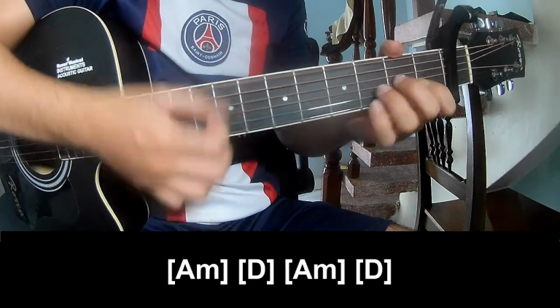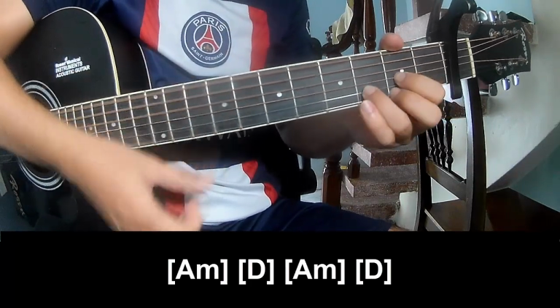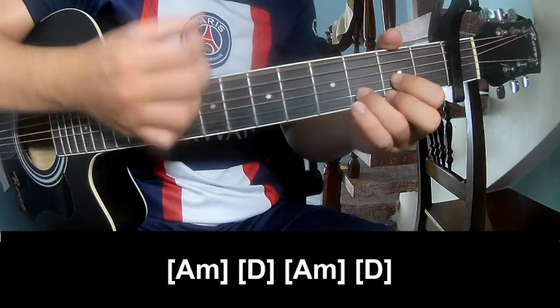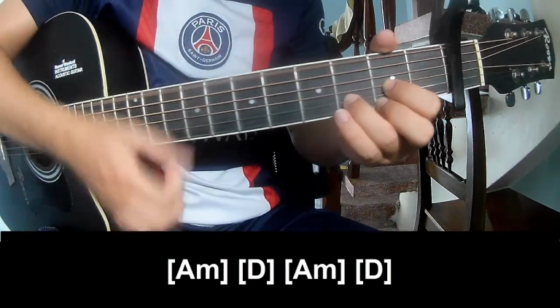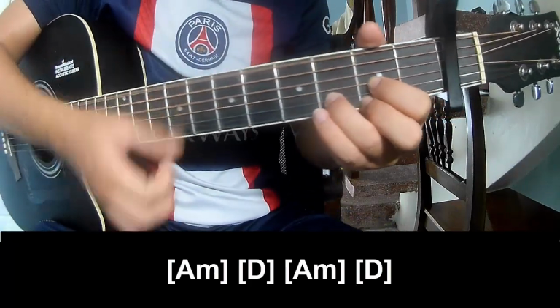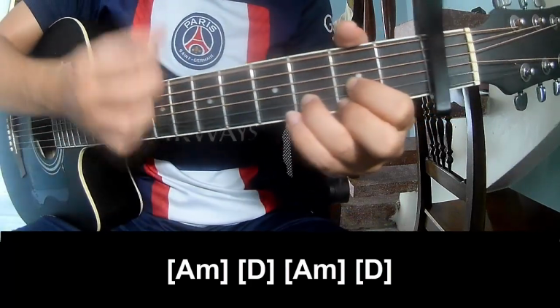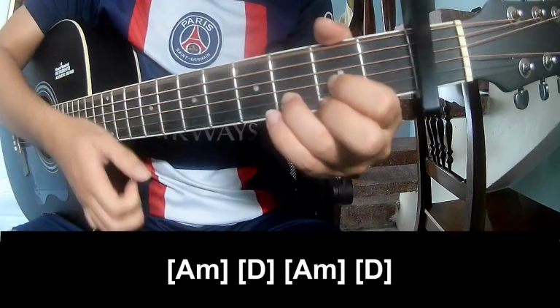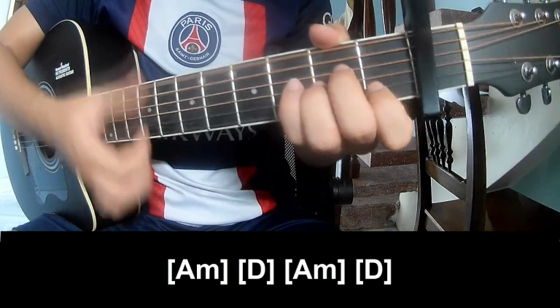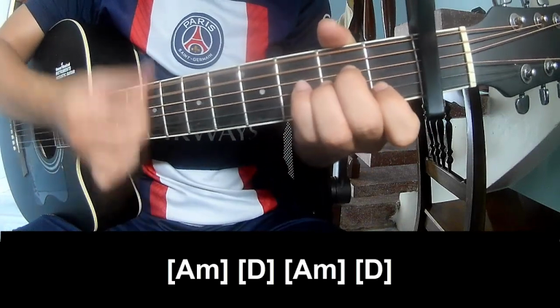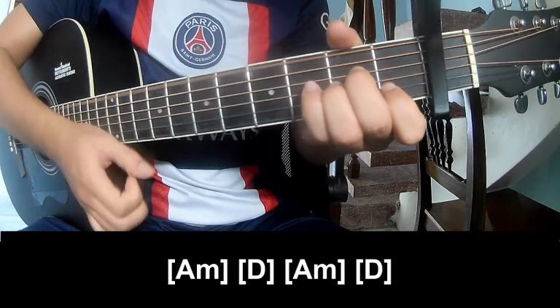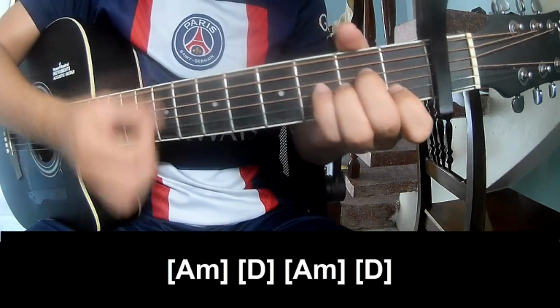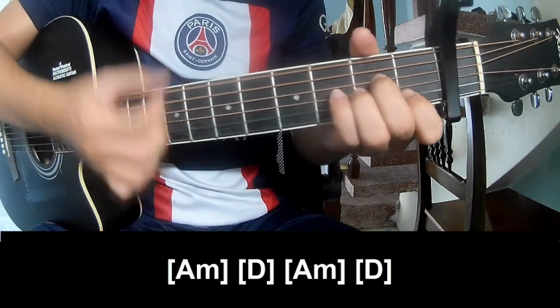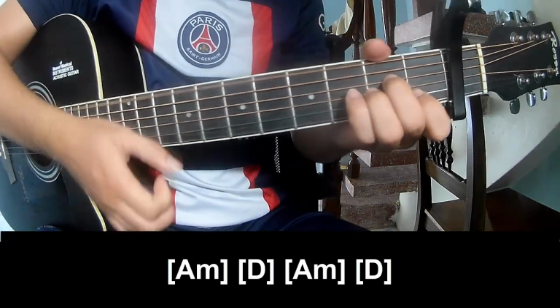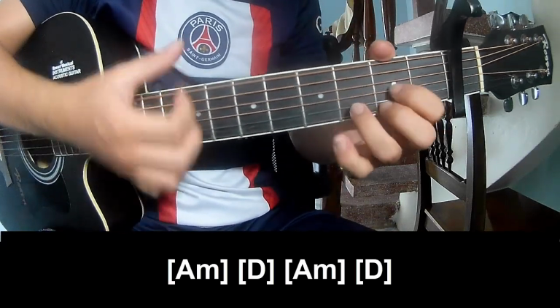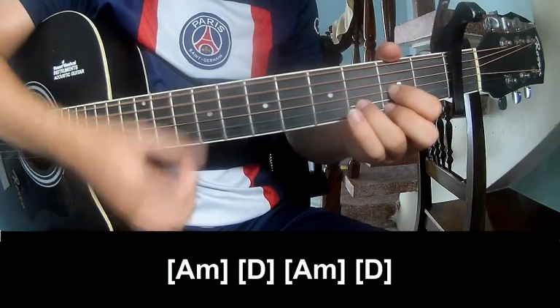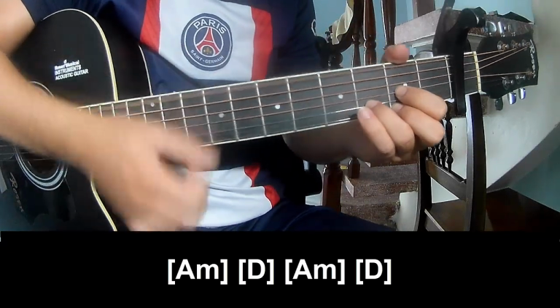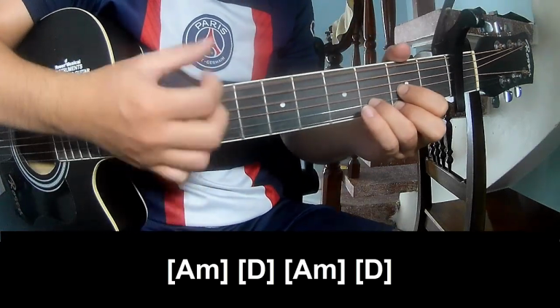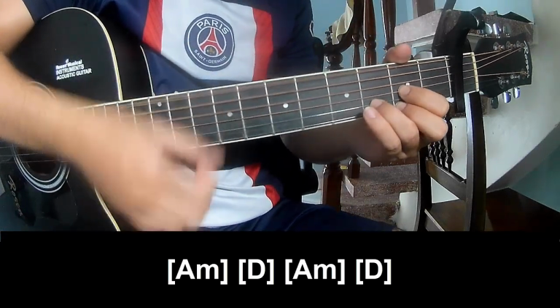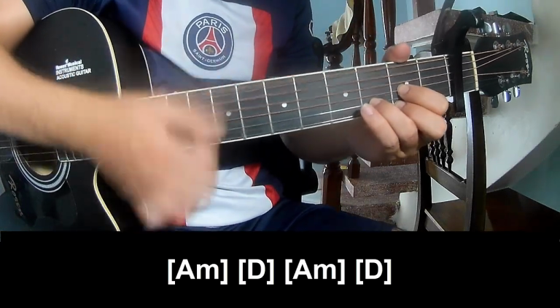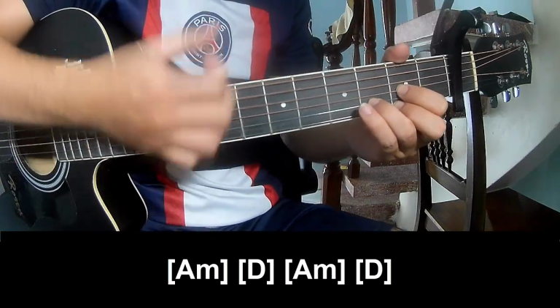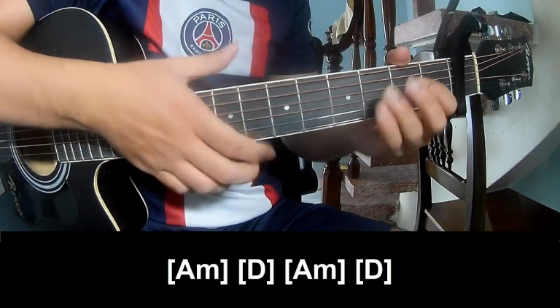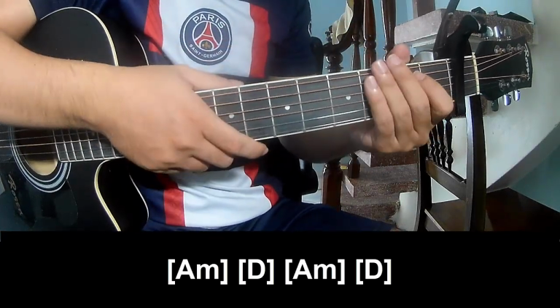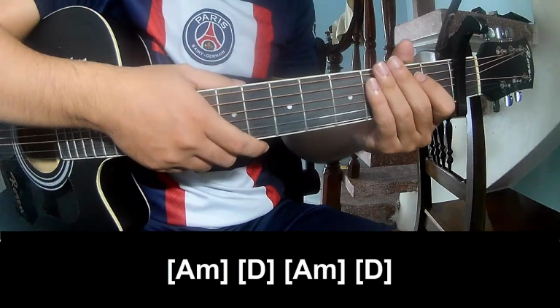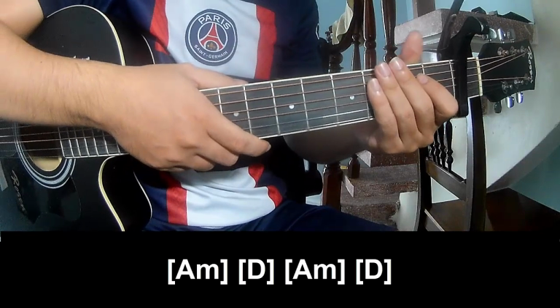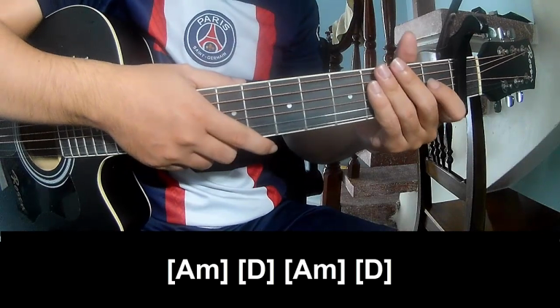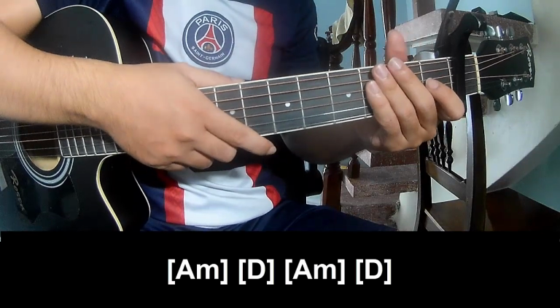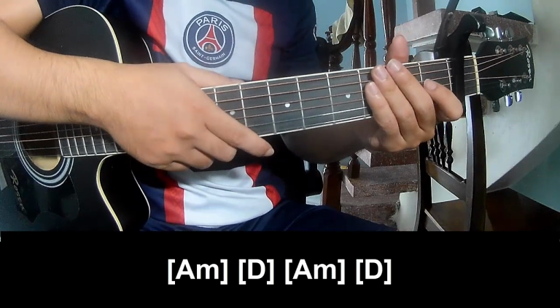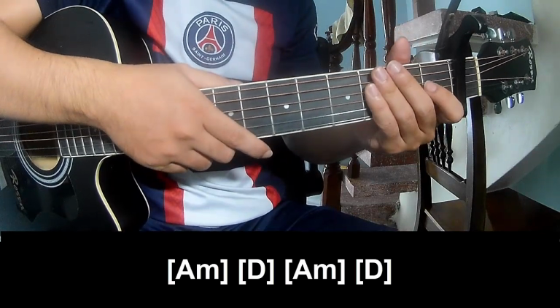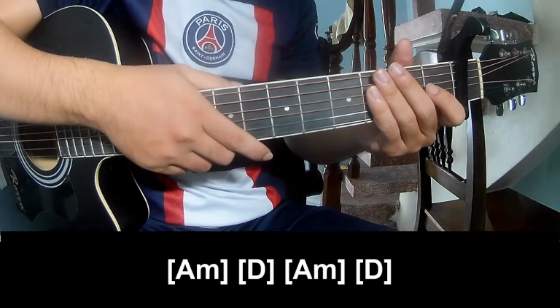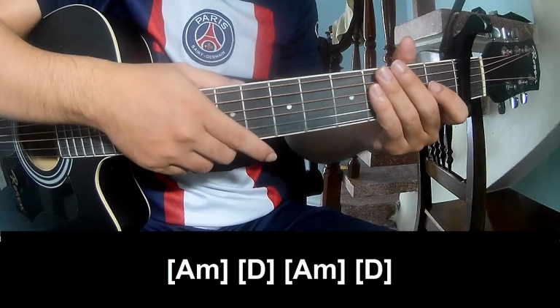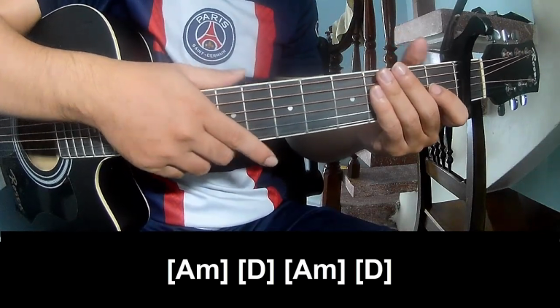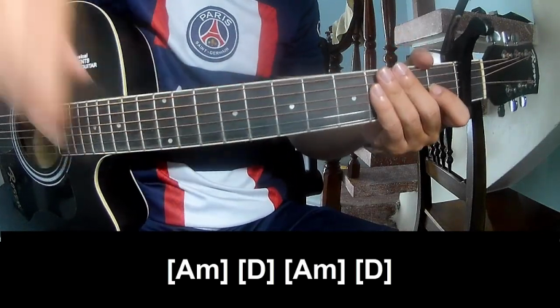D, Am, and D. And this is the same way for the rest. Thank you for watching and see you again. Bye bye.